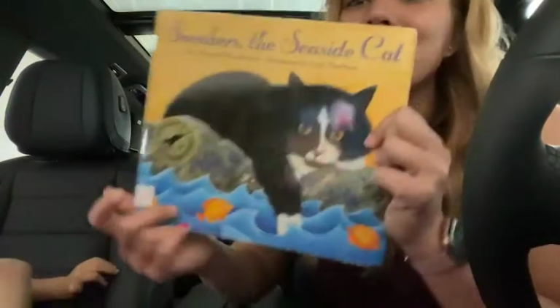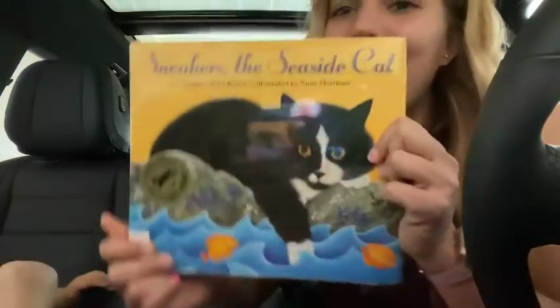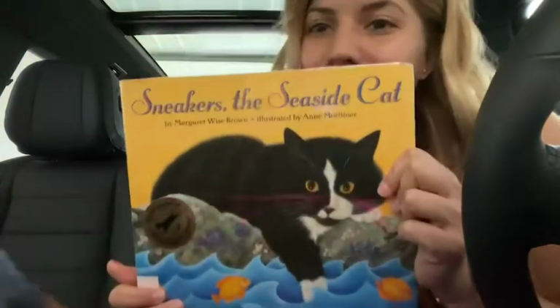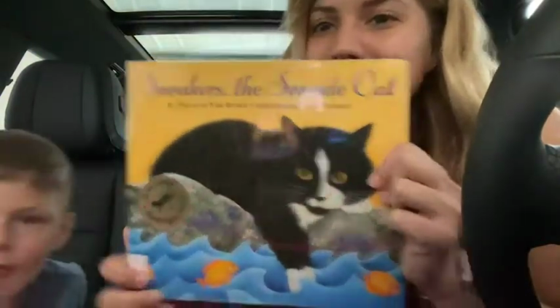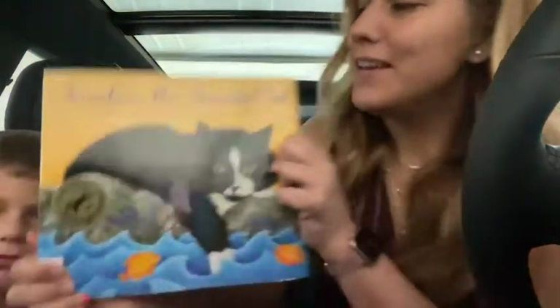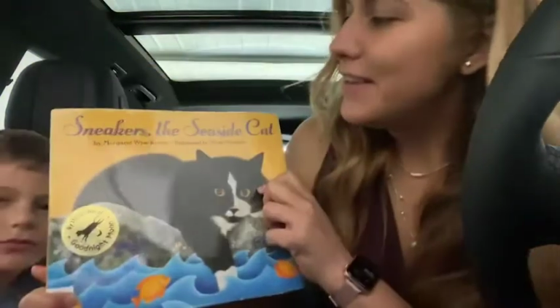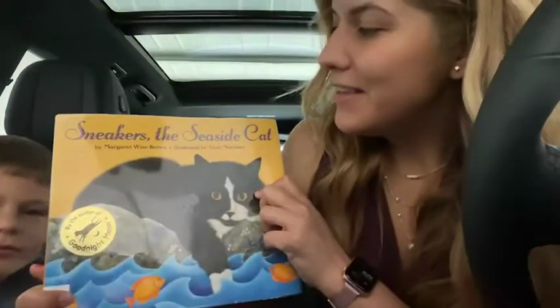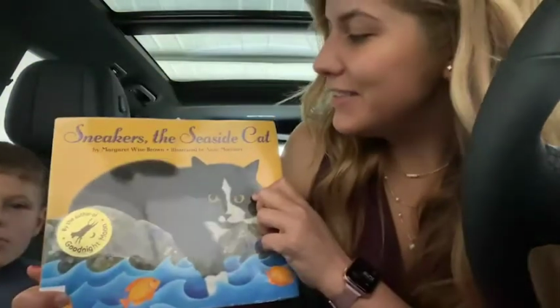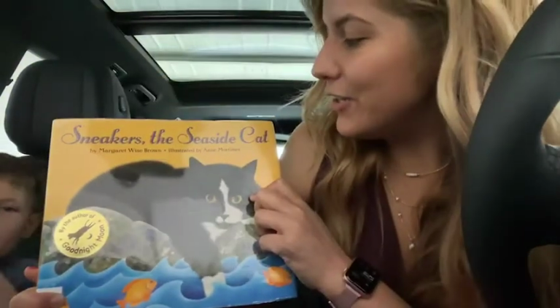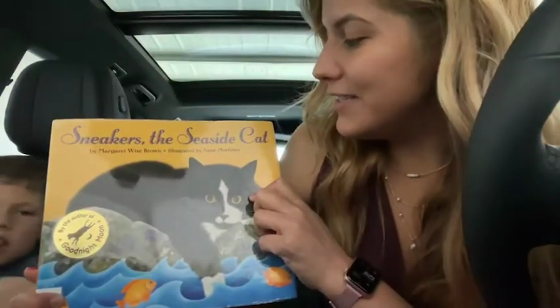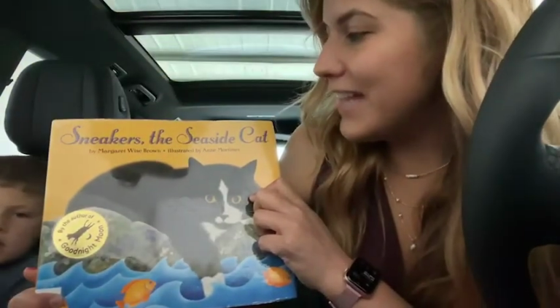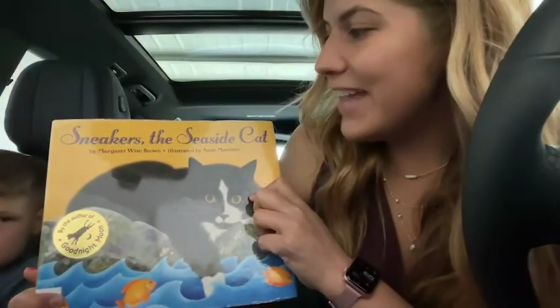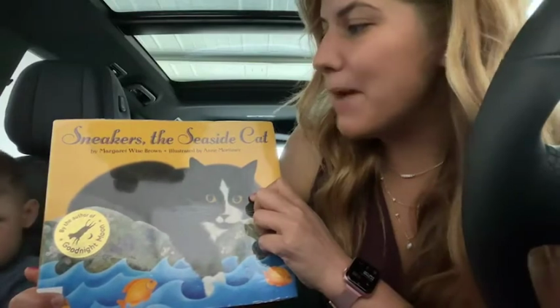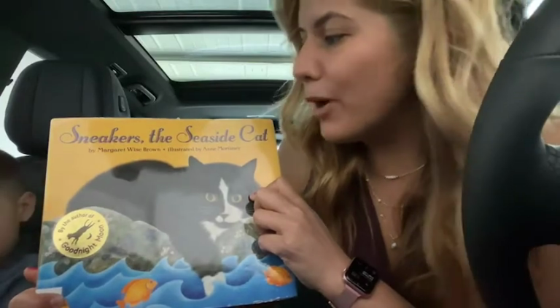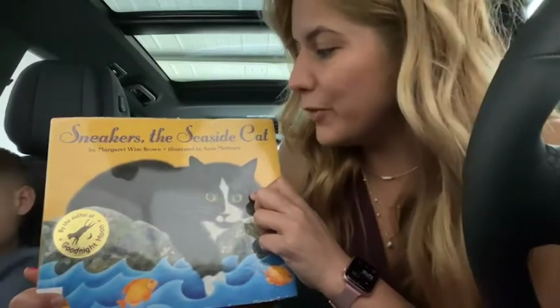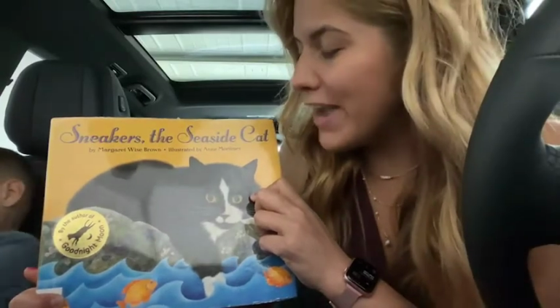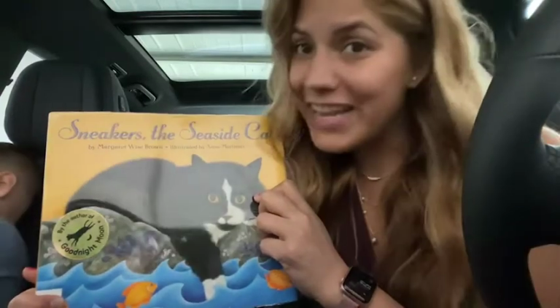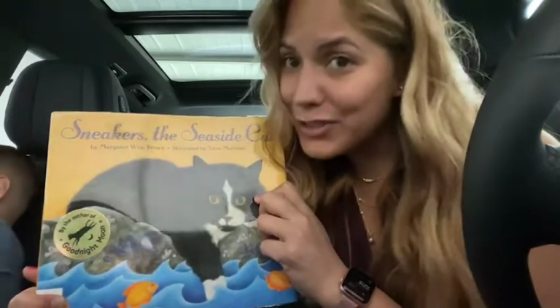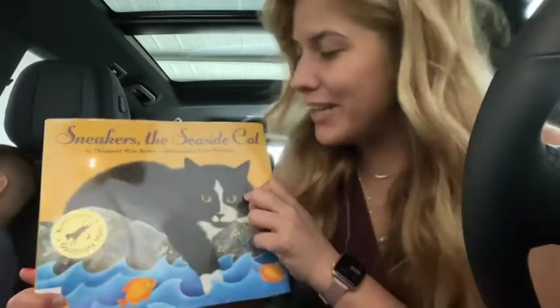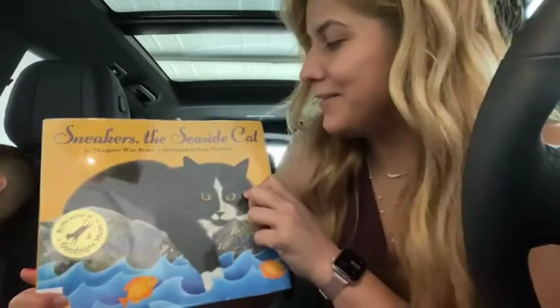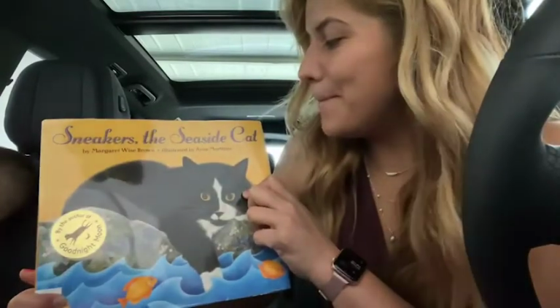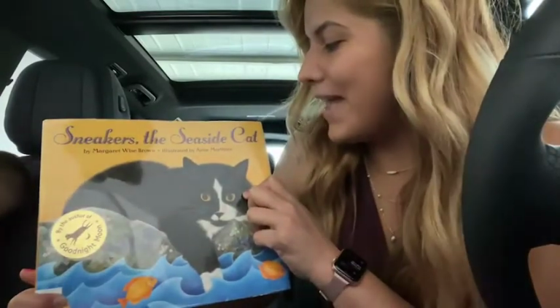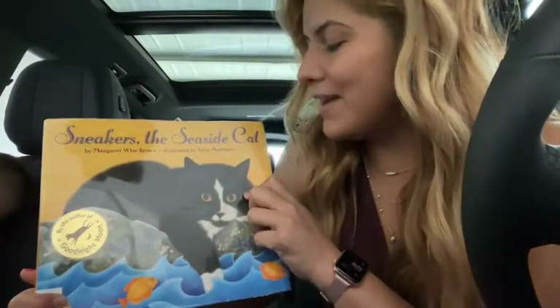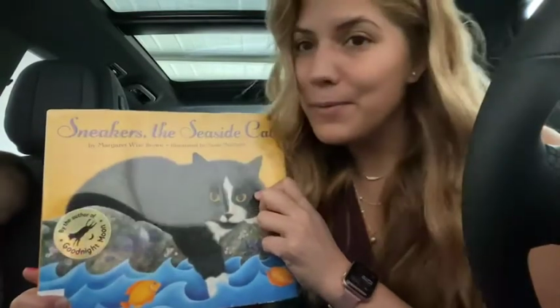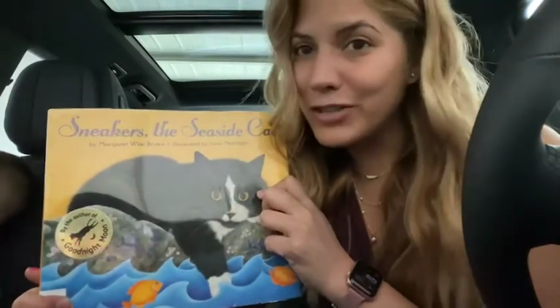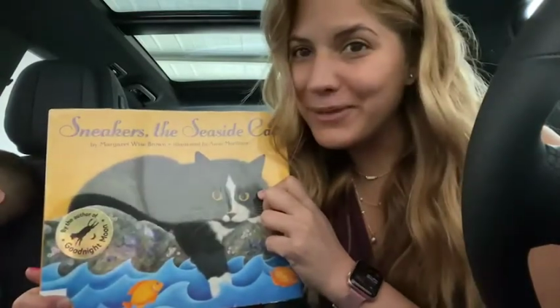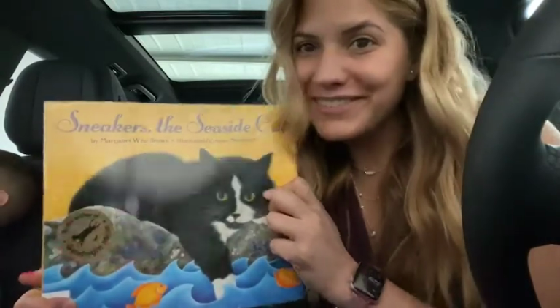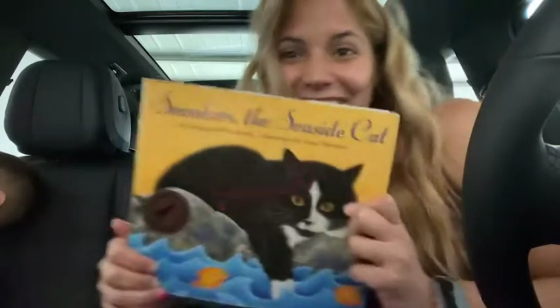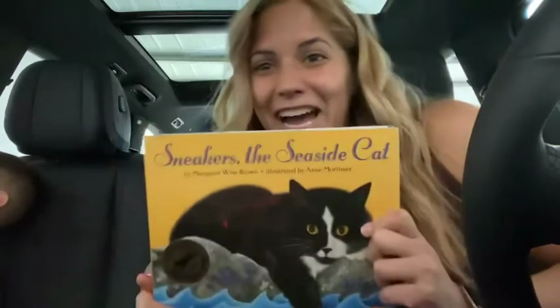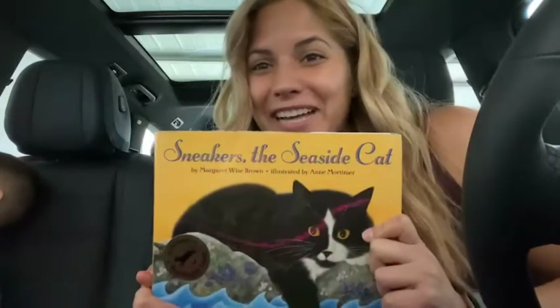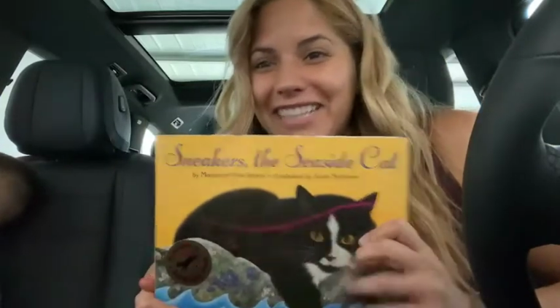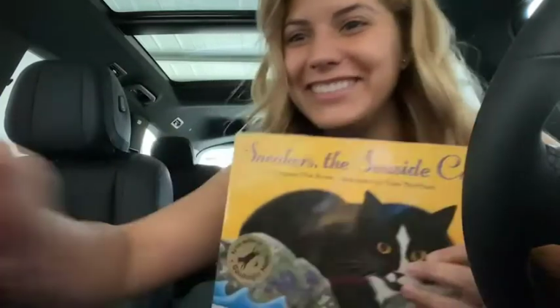And this was Sneakers, the Seaside Cat by Margaret Wise Brown, illustrated by Anne Mortimer. I hope you guys liked it.